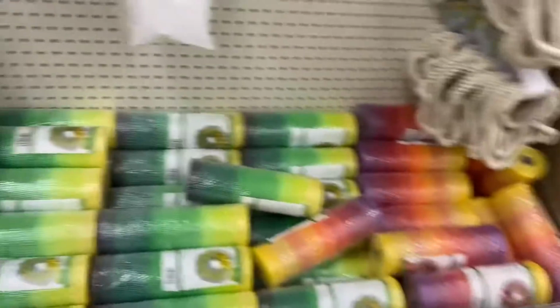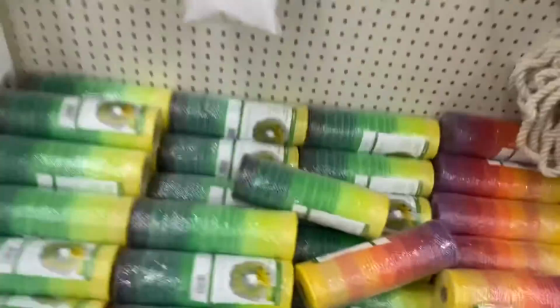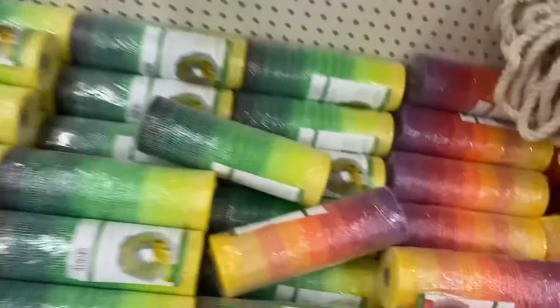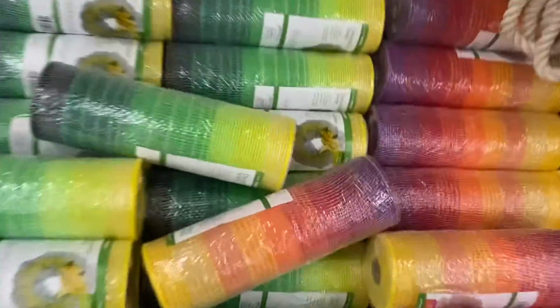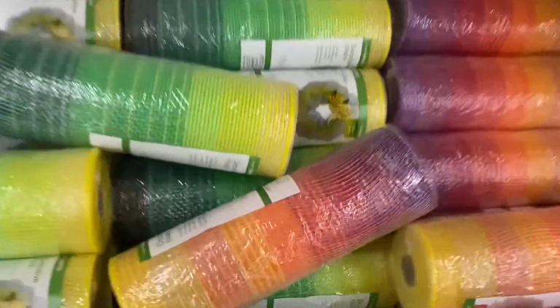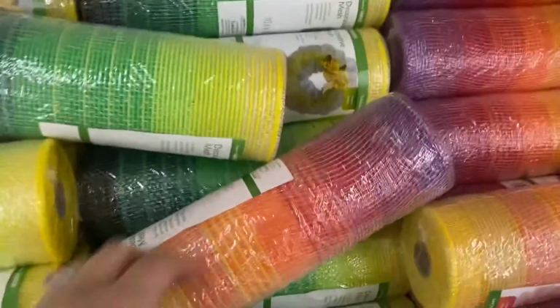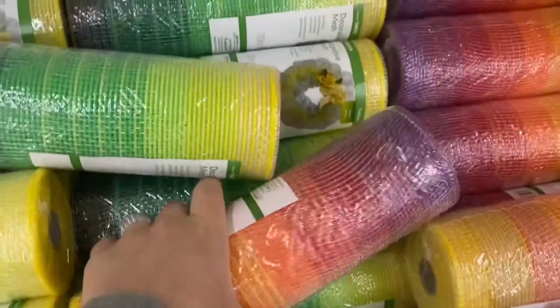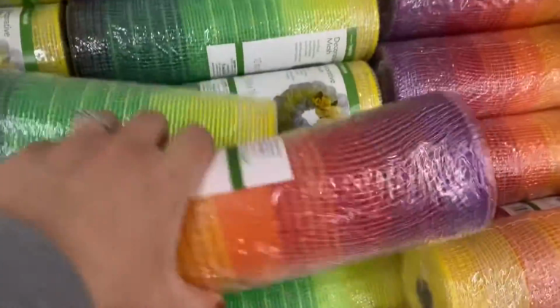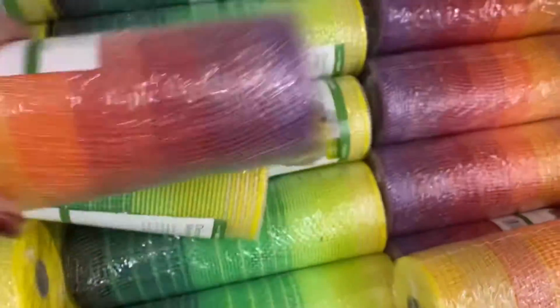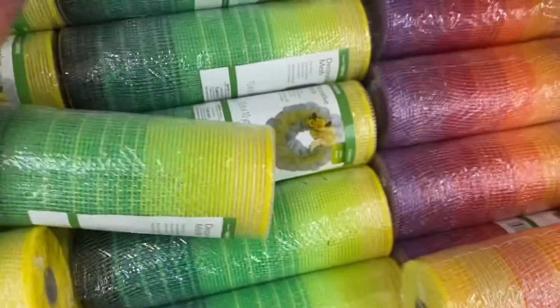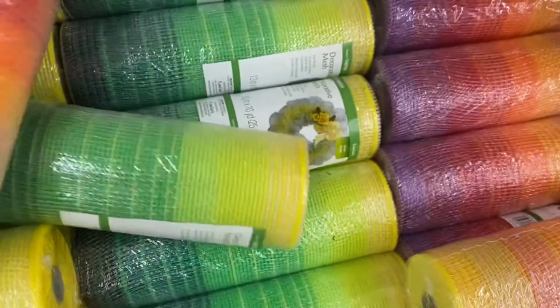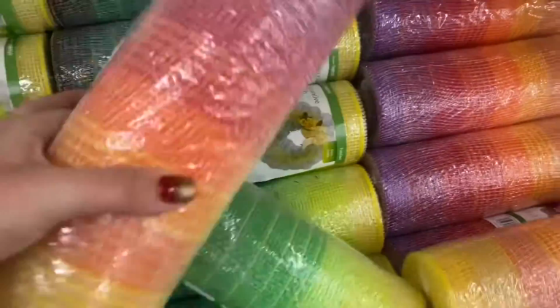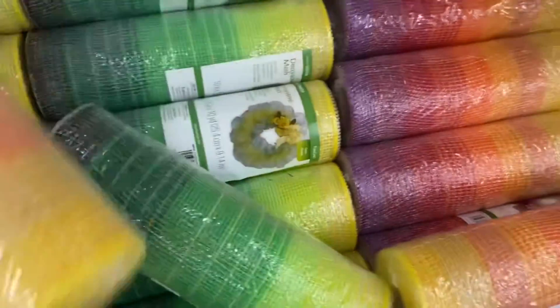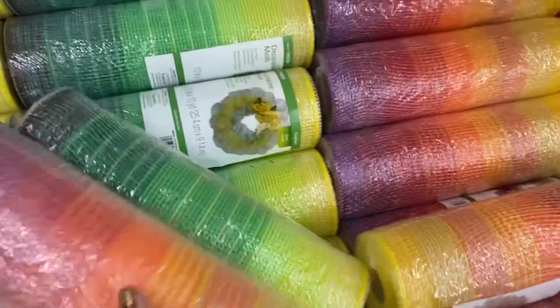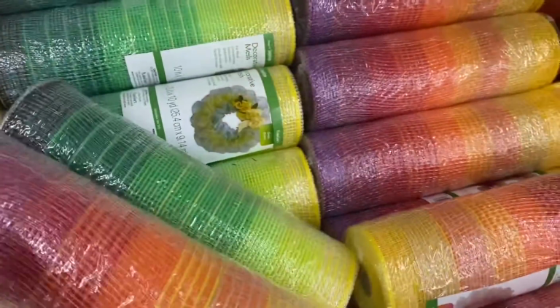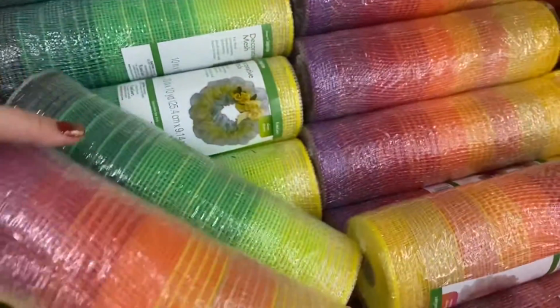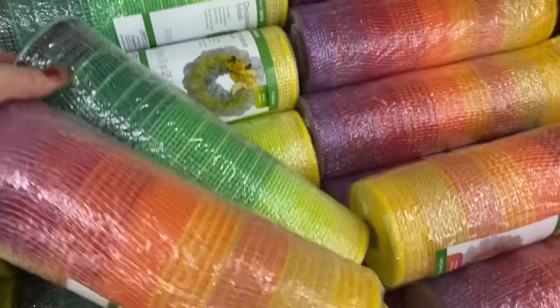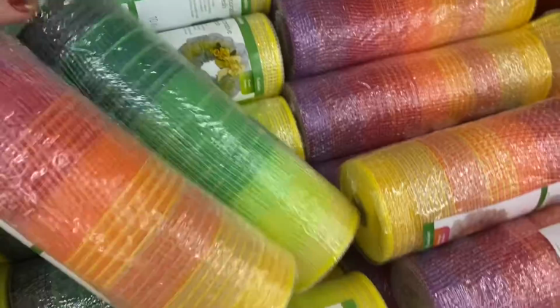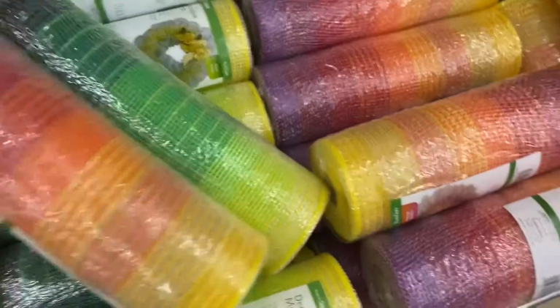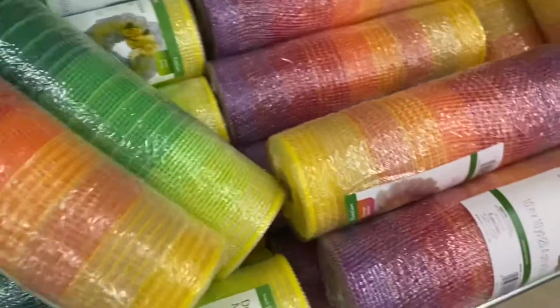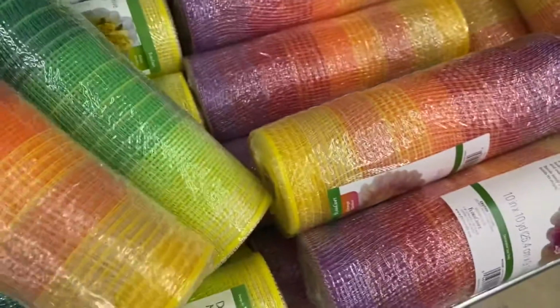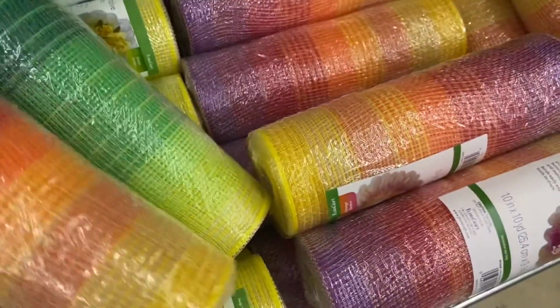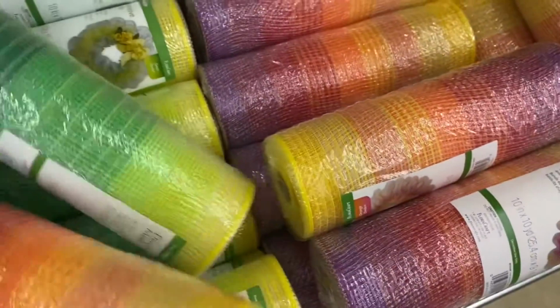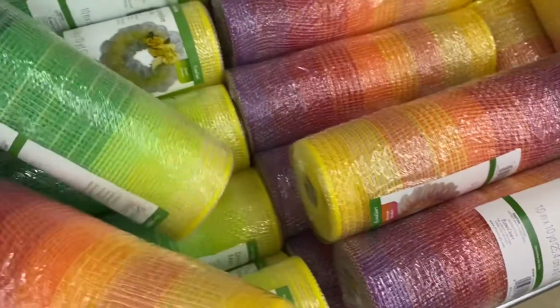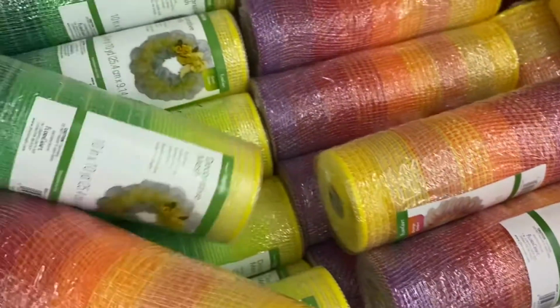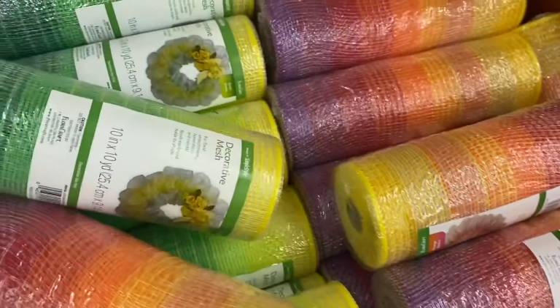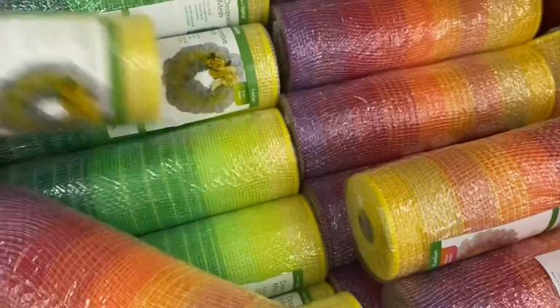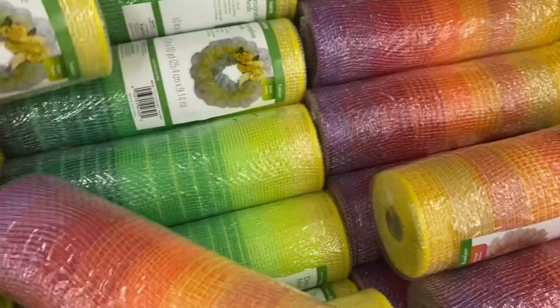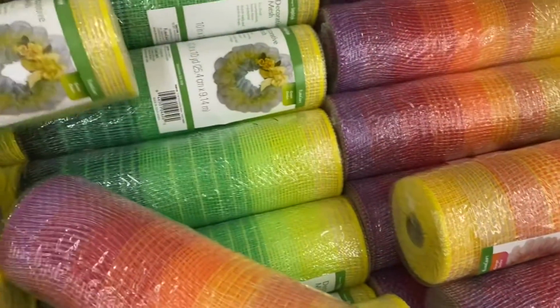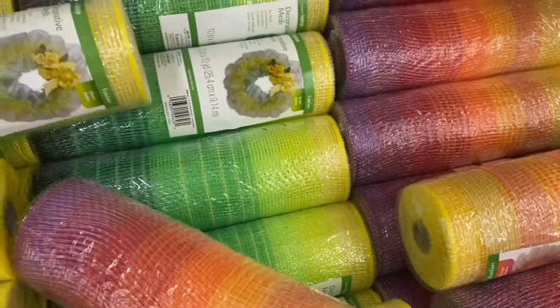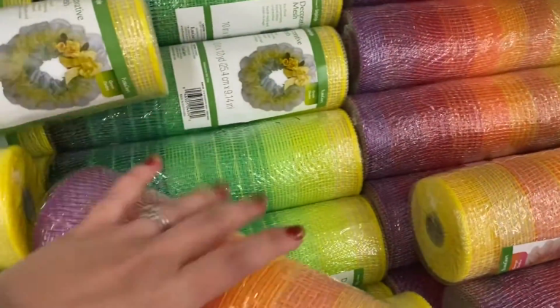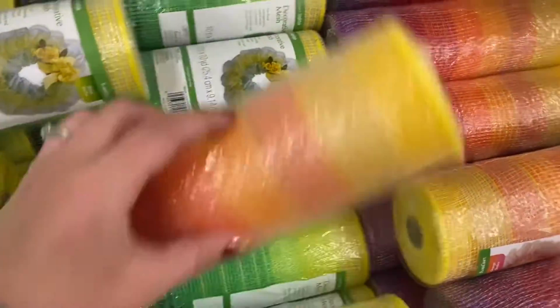They did have a ton of mesh too. I went ahead and picked up the green and yellow because that's going to go for my St. Patrick's Day wreath.